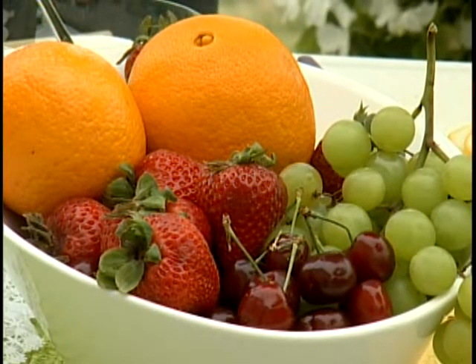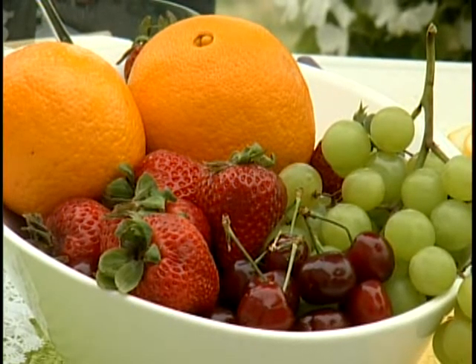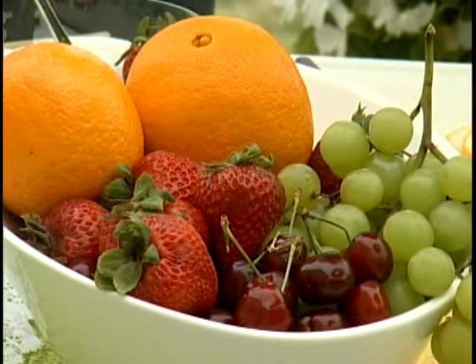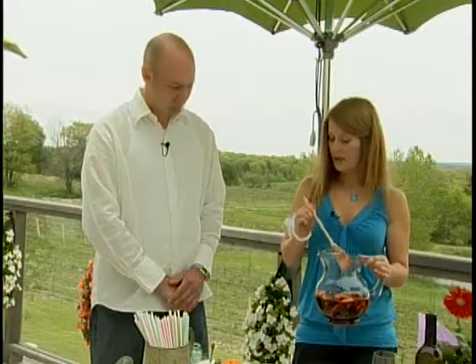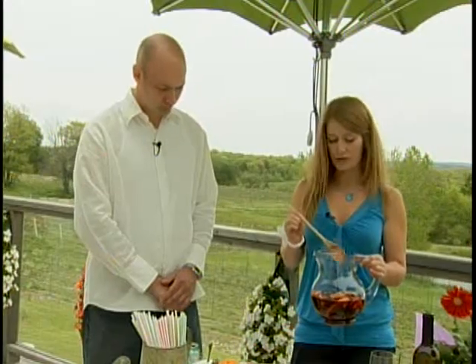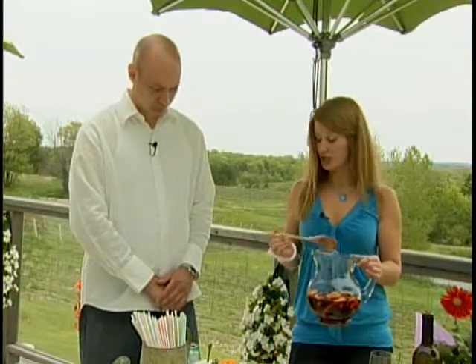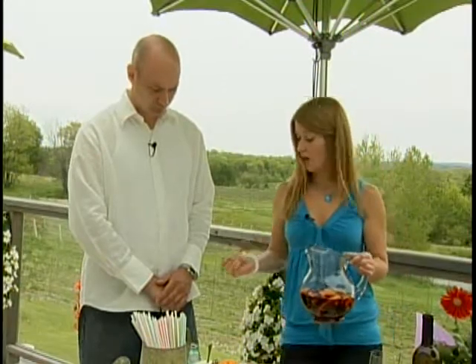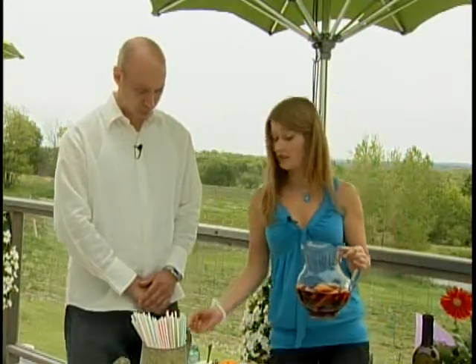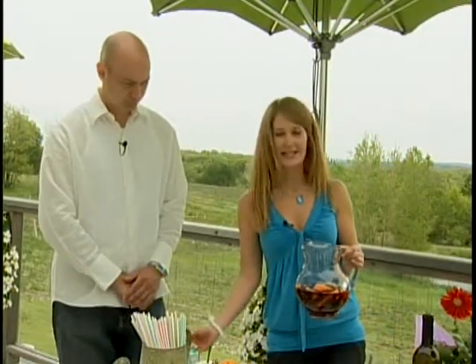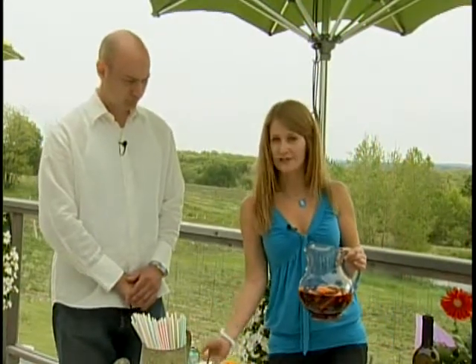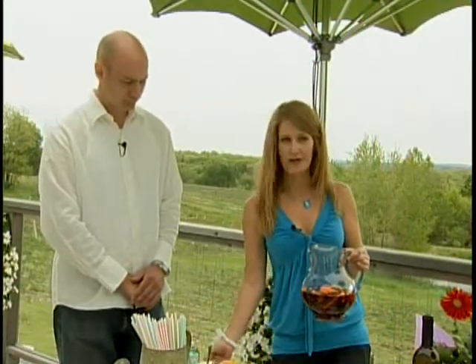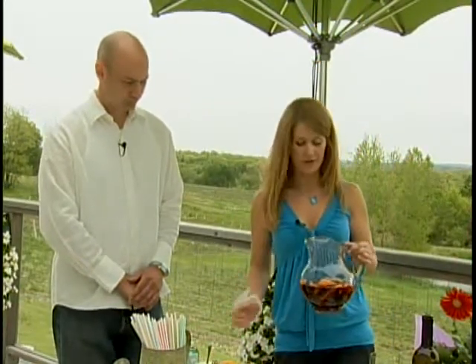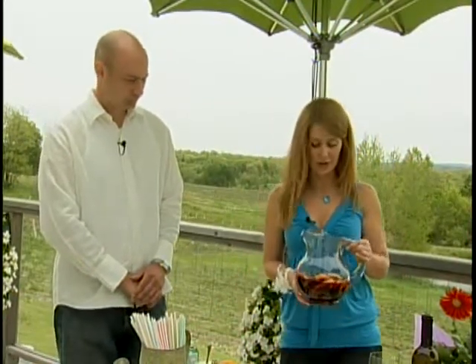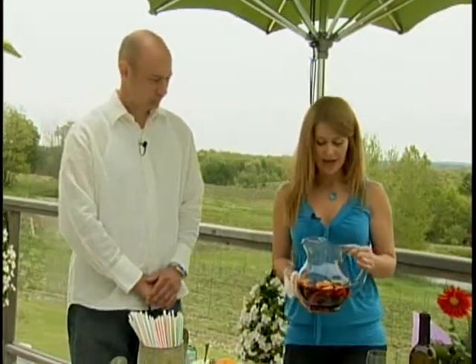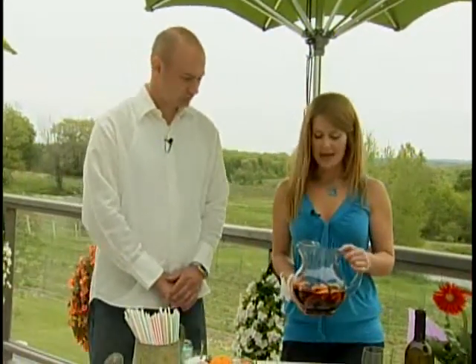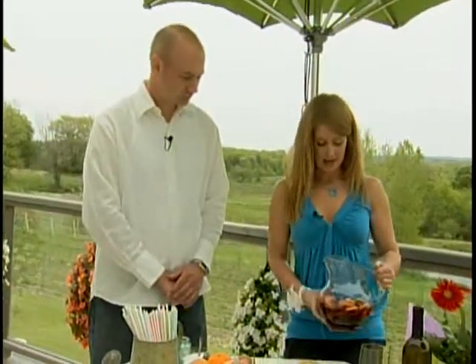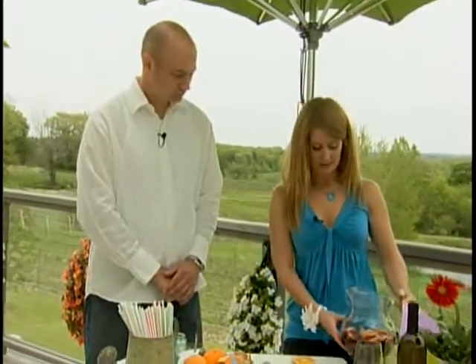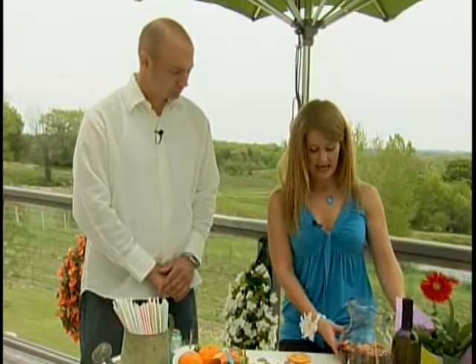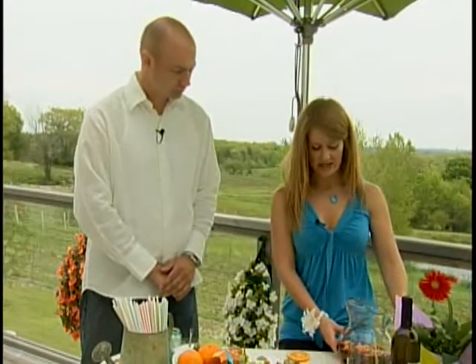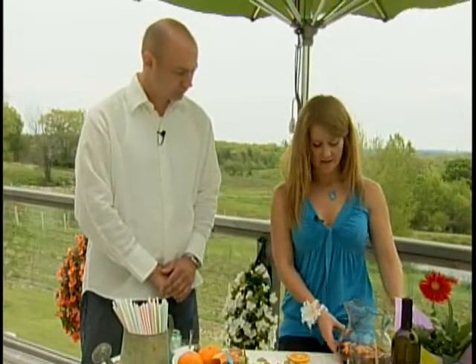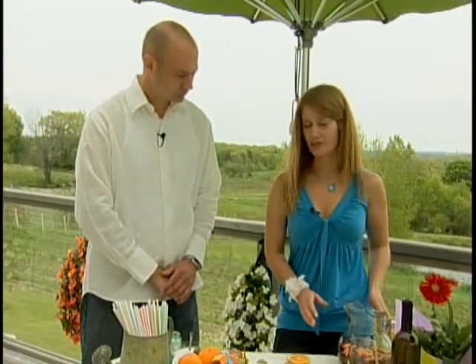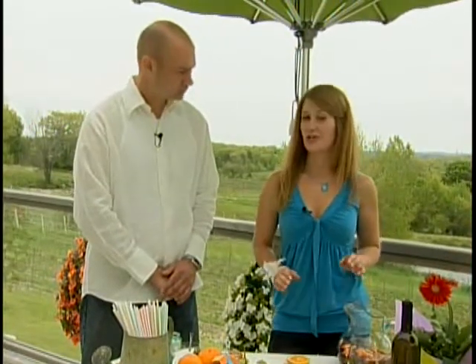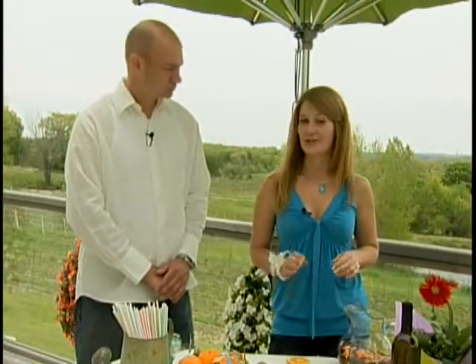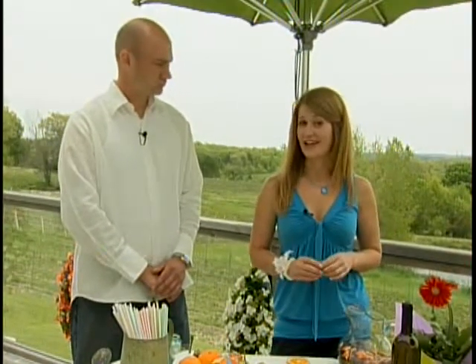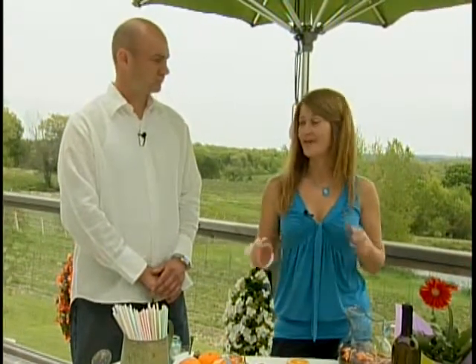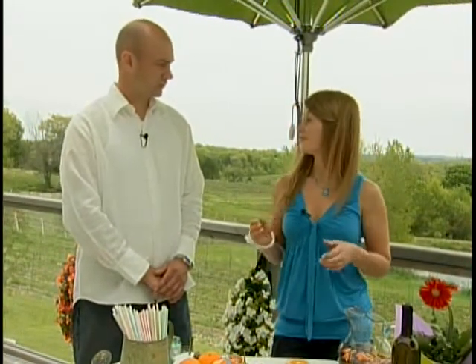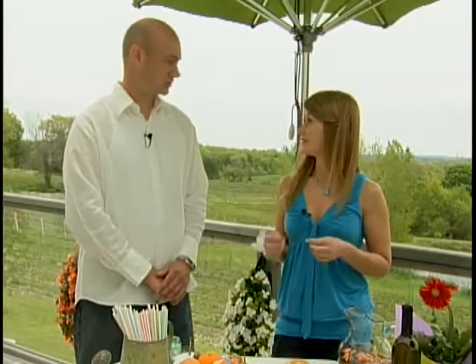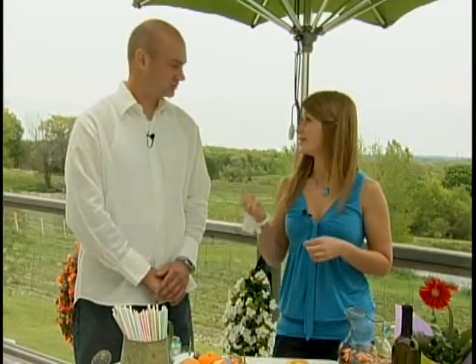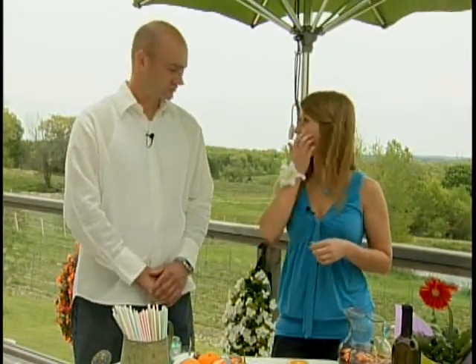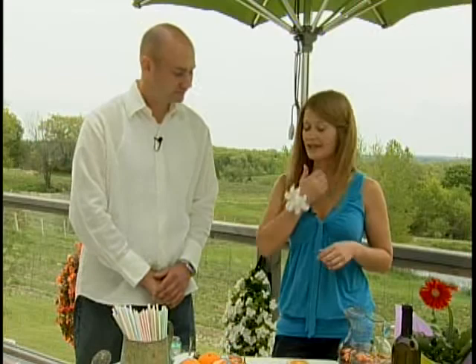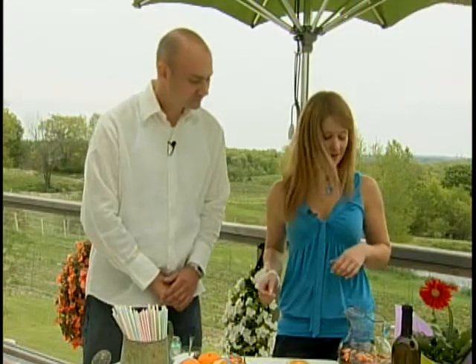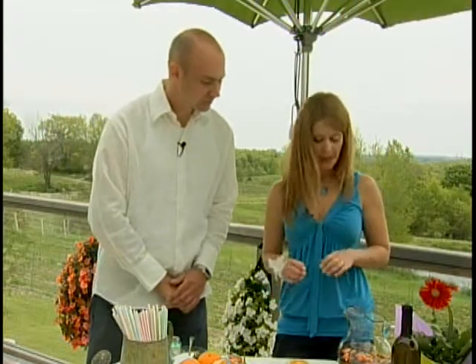Next you will want to chill the wine. Stick it in the fridge for about an hour or so. For best results, do it overnight so that all the fruit juices integrate together.